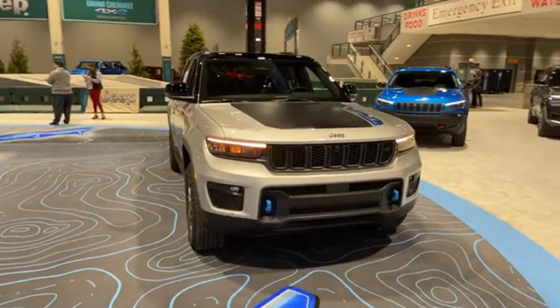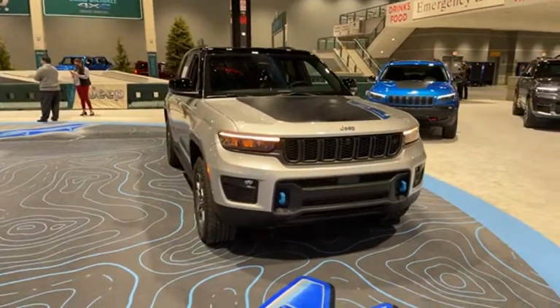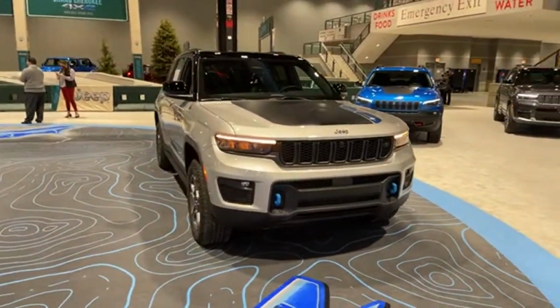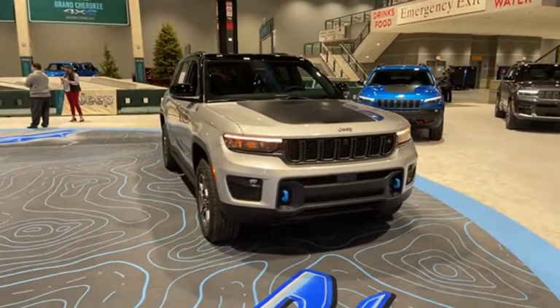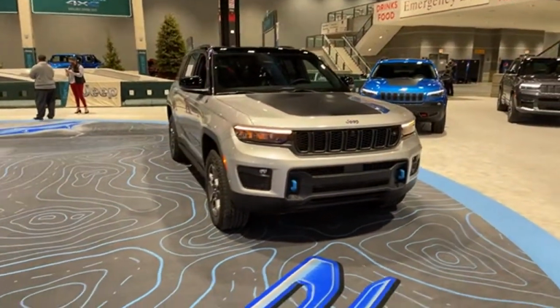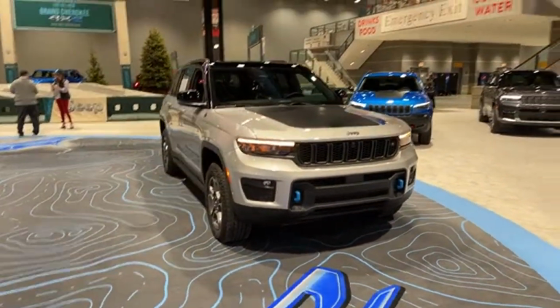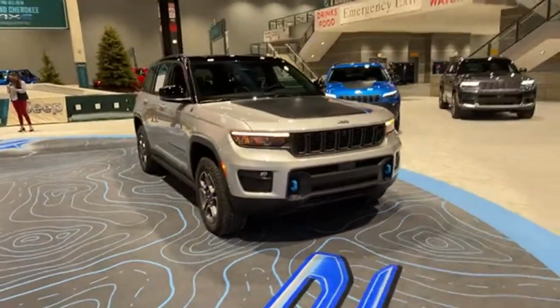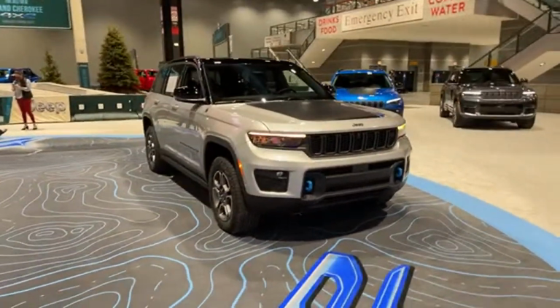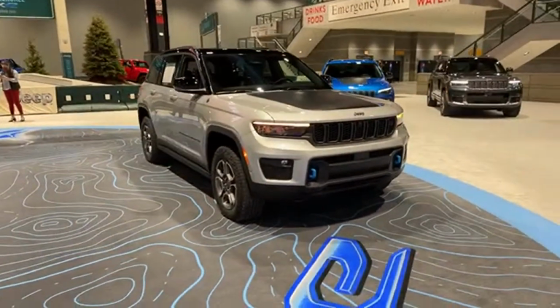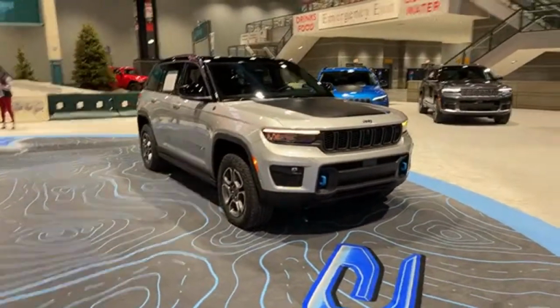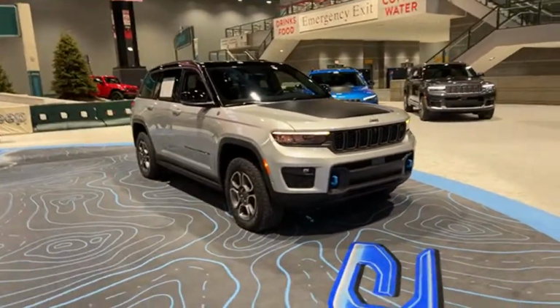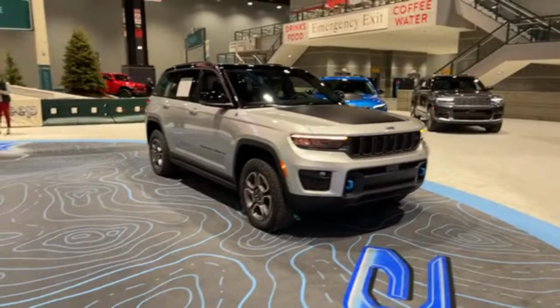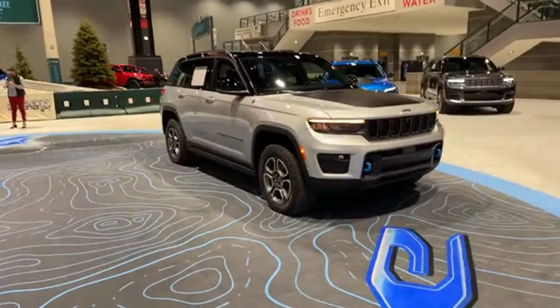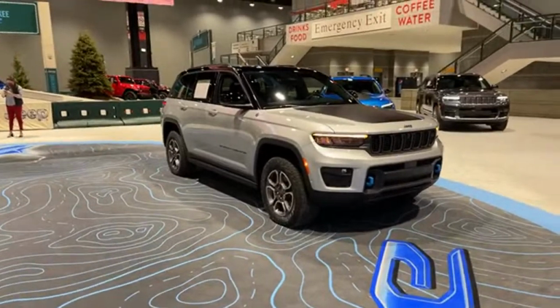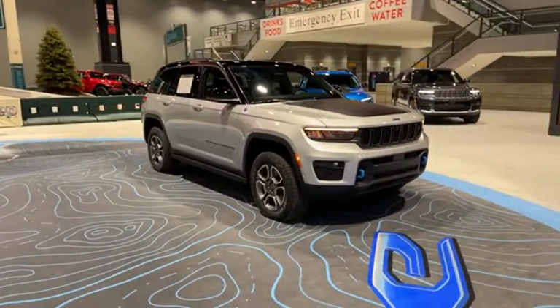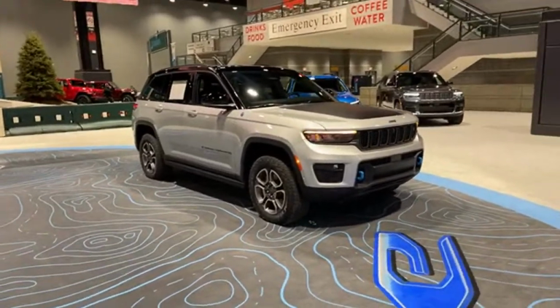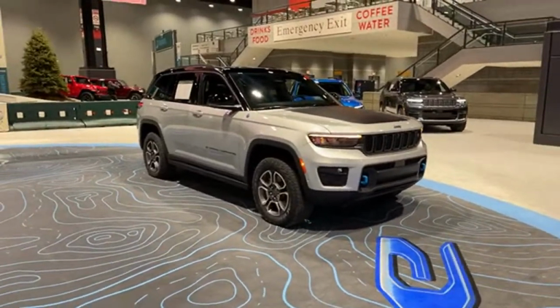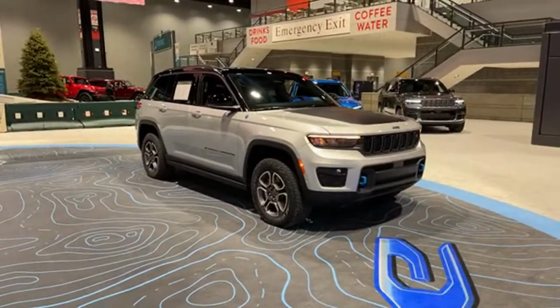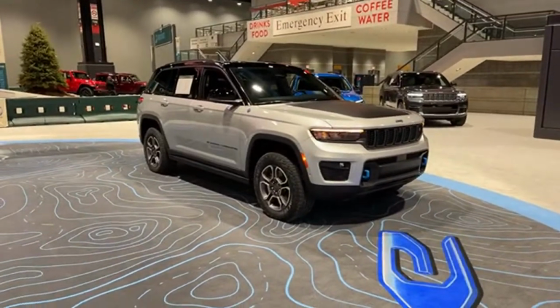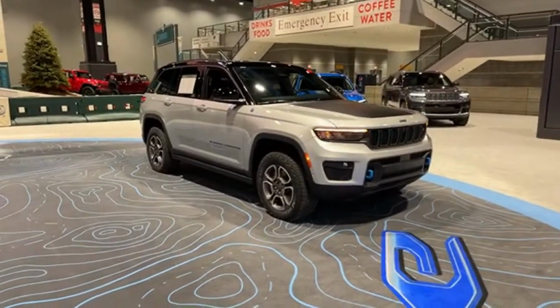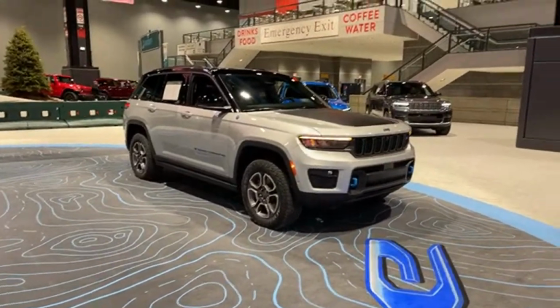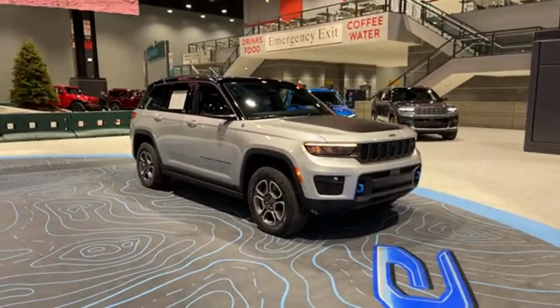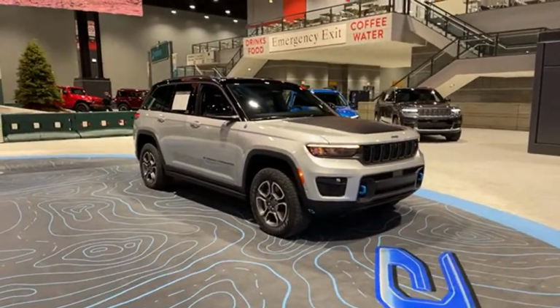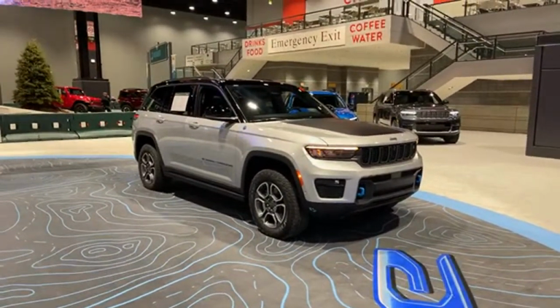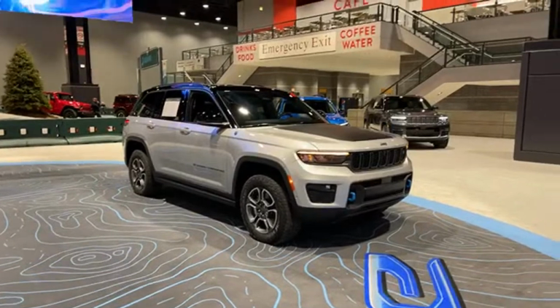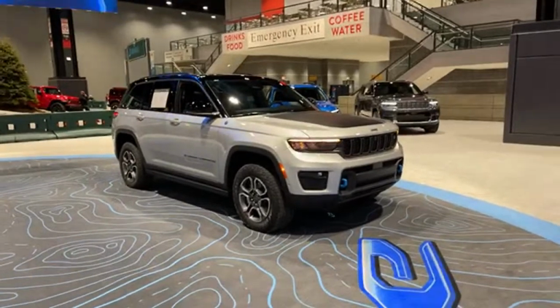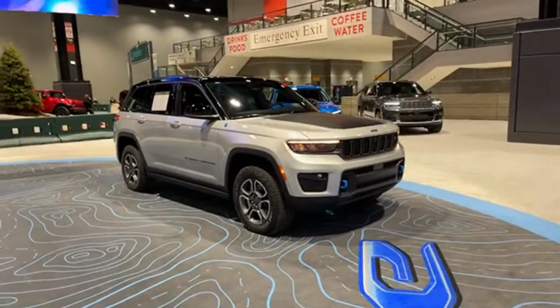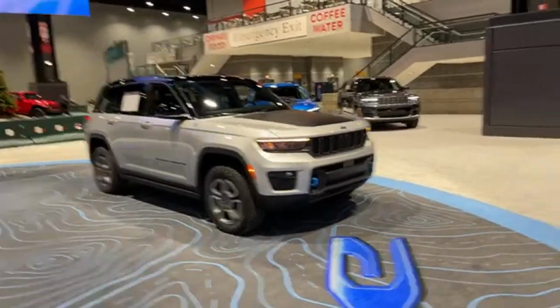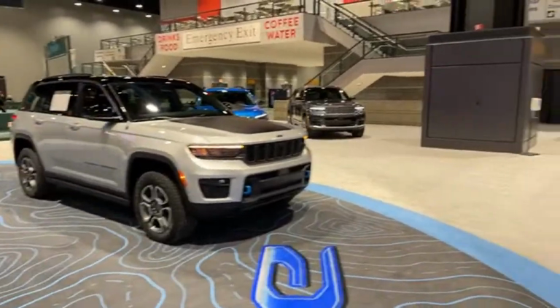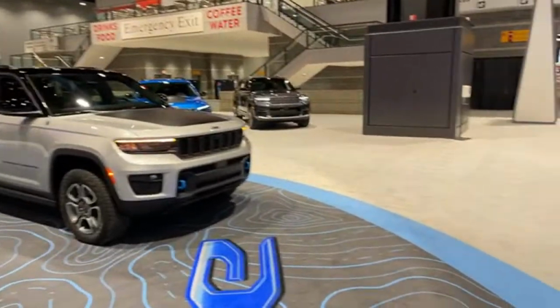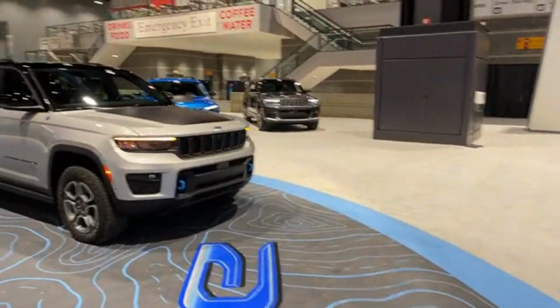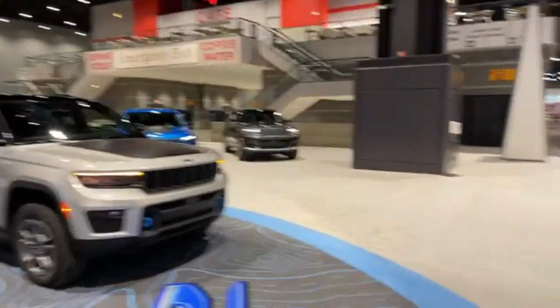The Grand Cherokee 4xe is quite a nice vehicle. I got to check out a non-4xe version at the Houston Auto Show — we have that video up on the channel as well.